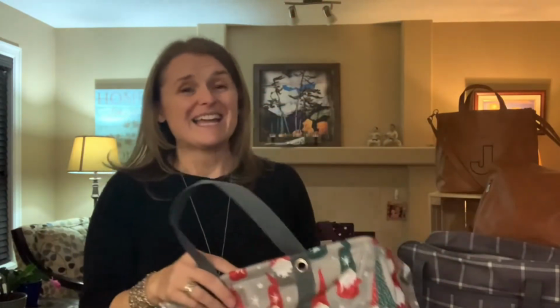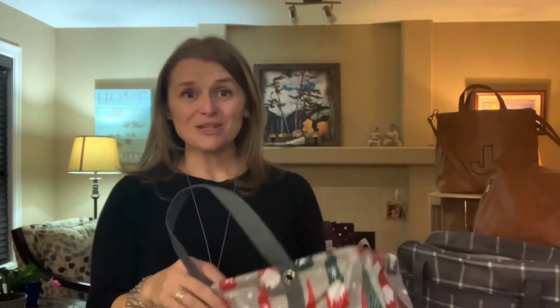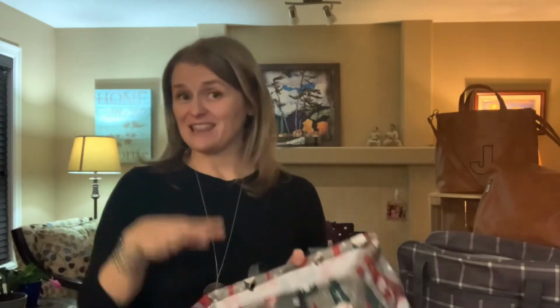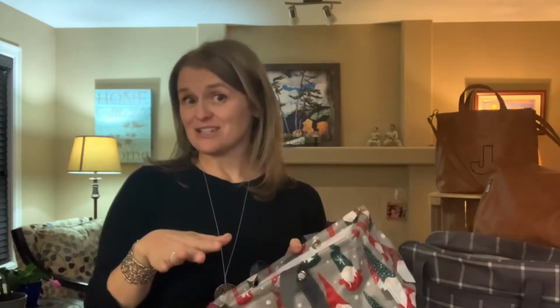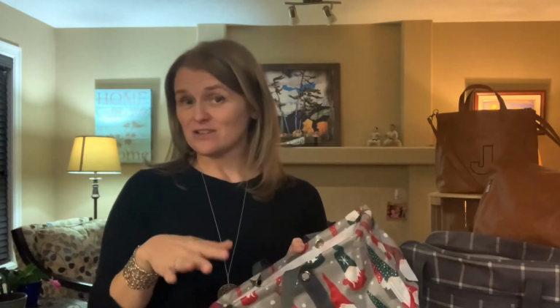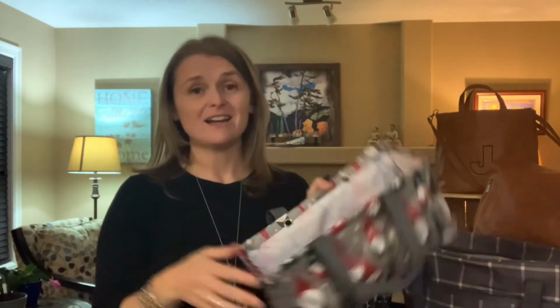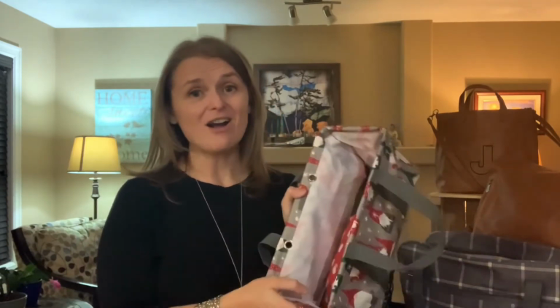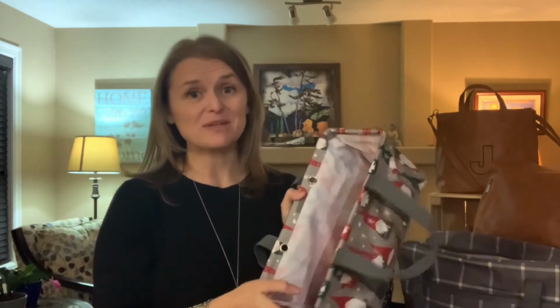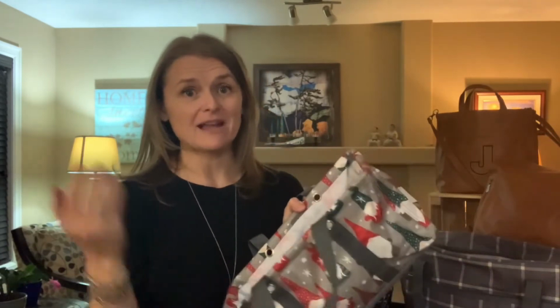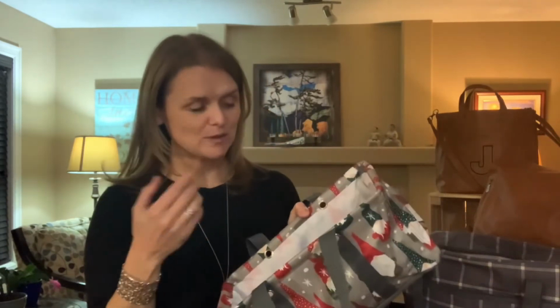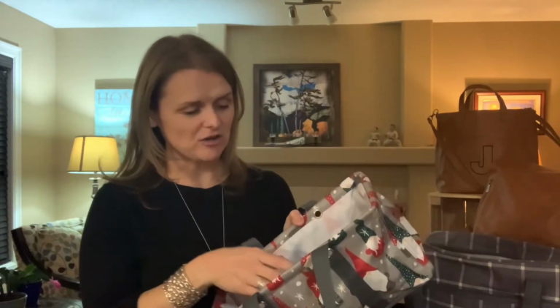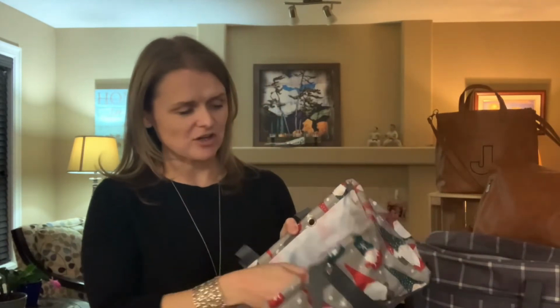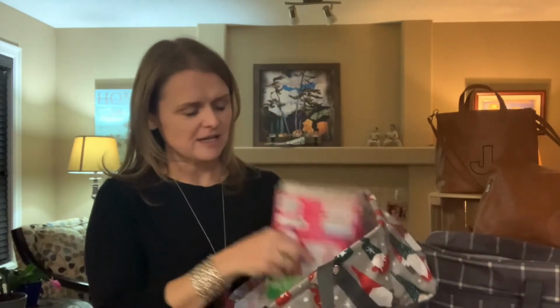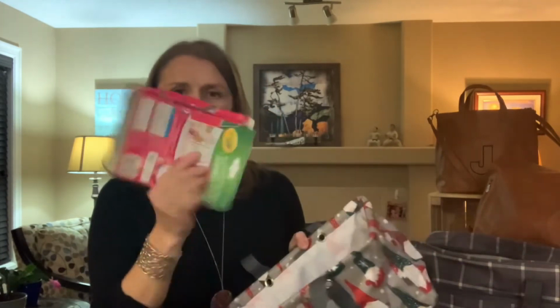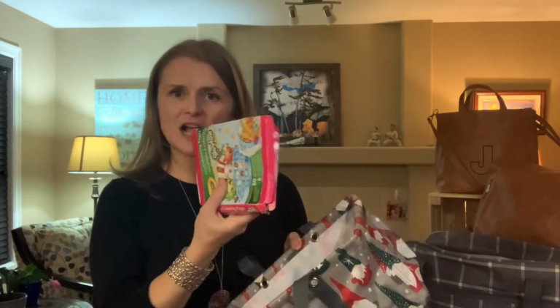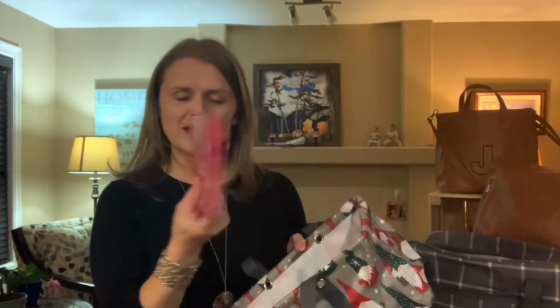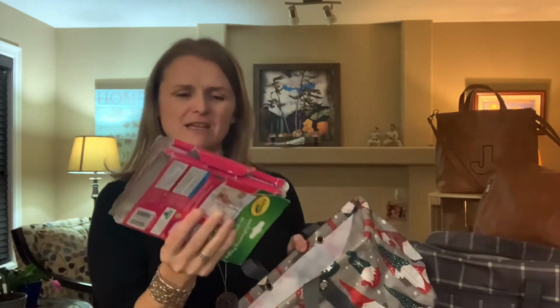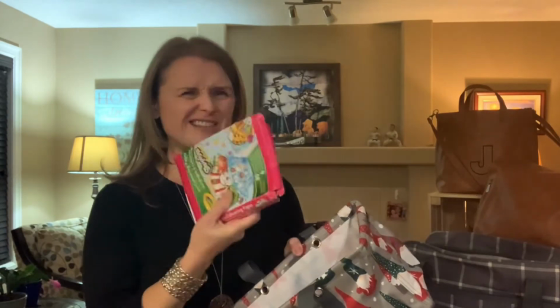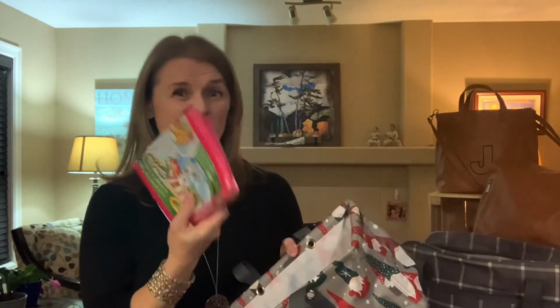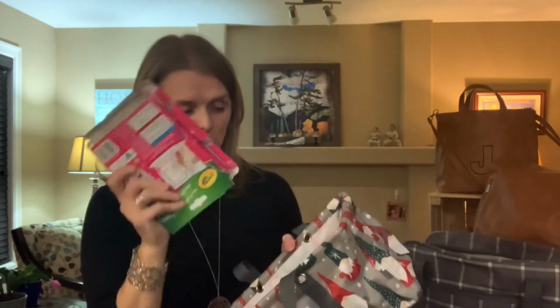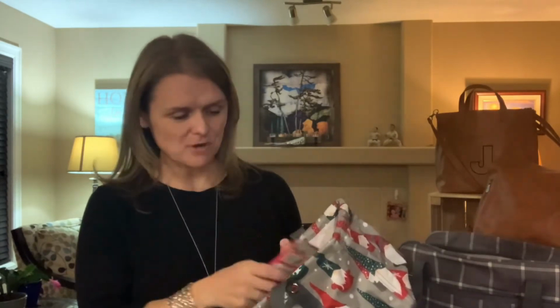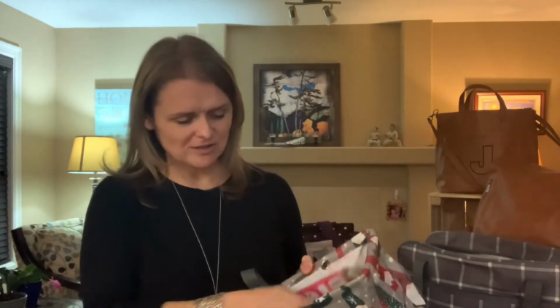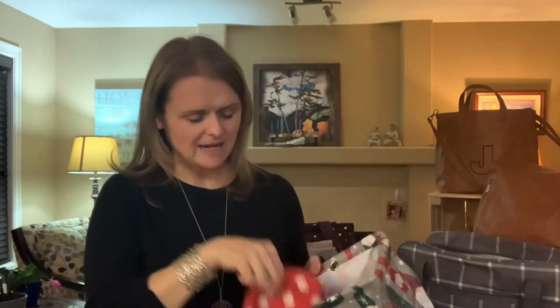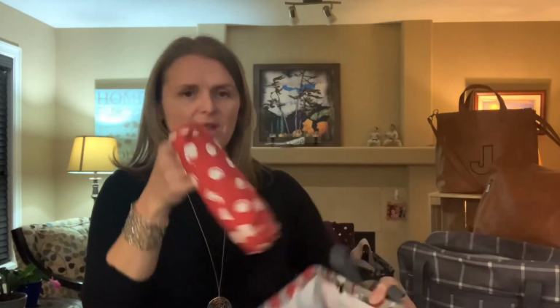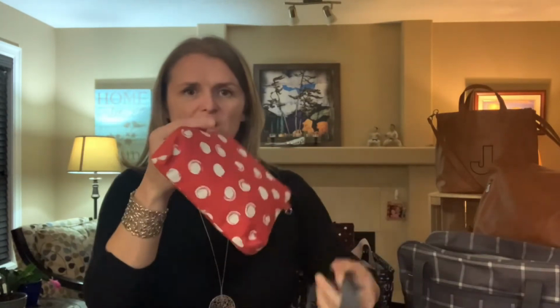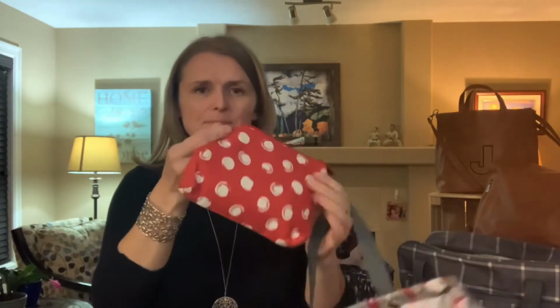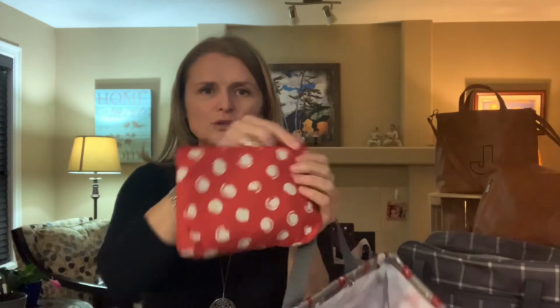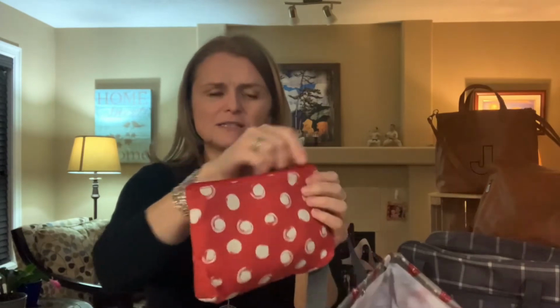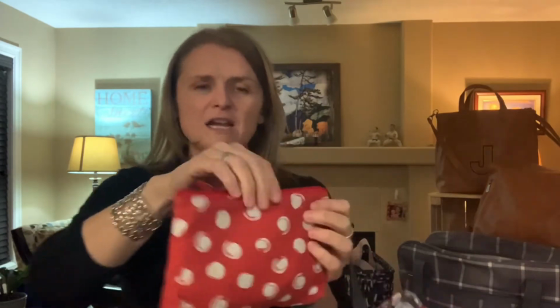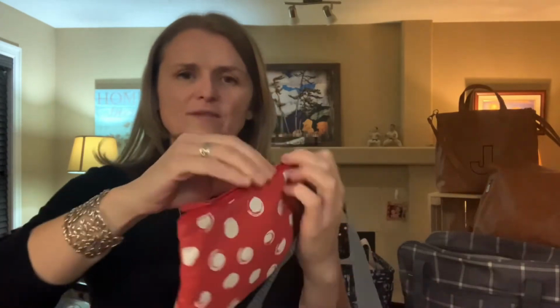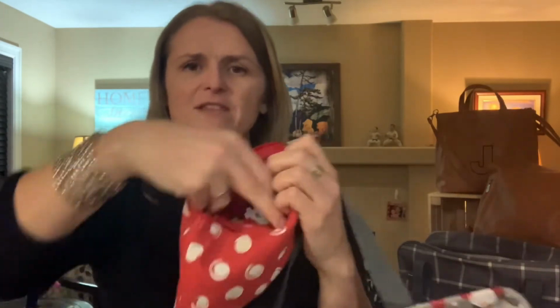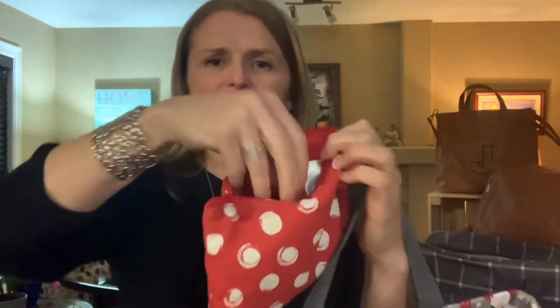Give it to one of the littles in your world — I call it a busy bag. So this is what my daughter has in hers. She's got these coloring pages — I think we got these at the dollar store. Some markers are inside, and I've got one of our zipper pouches with some reusable little items.